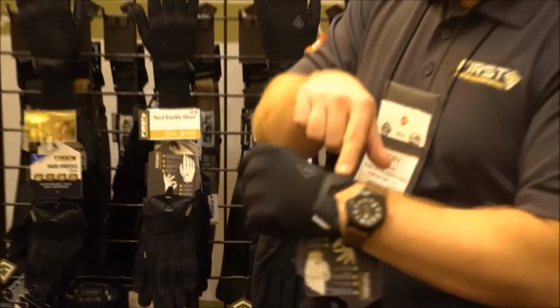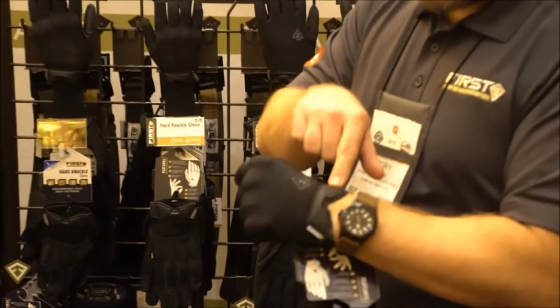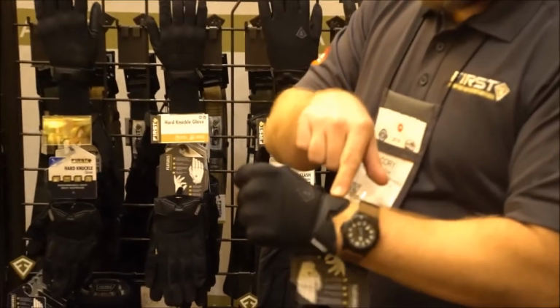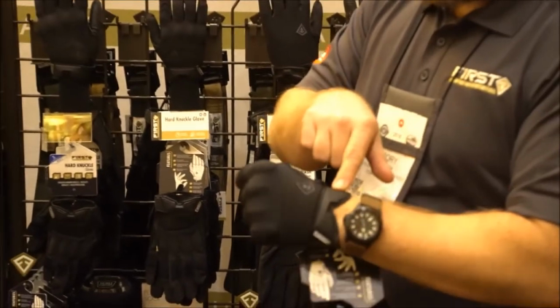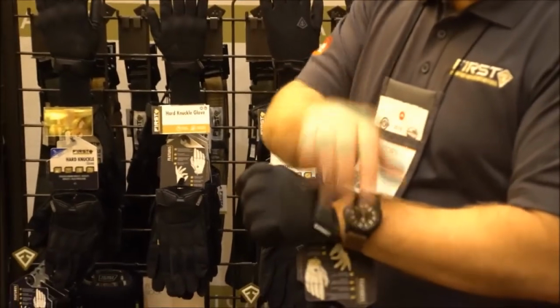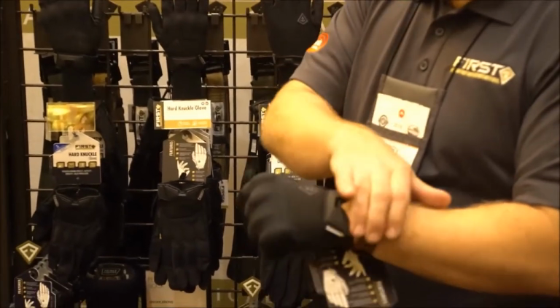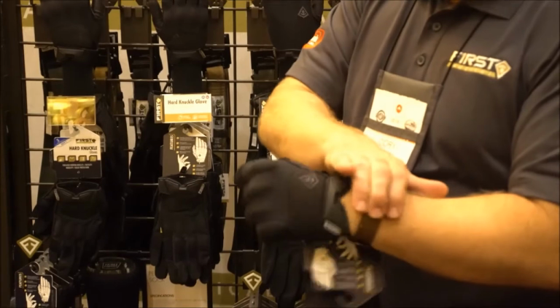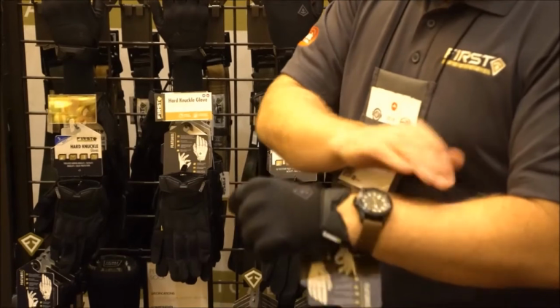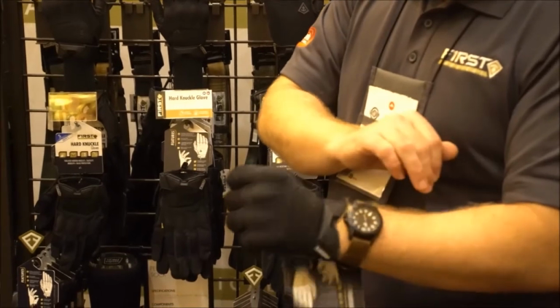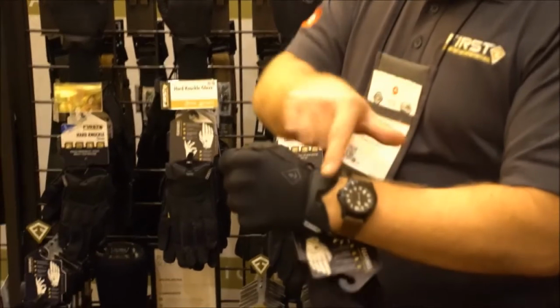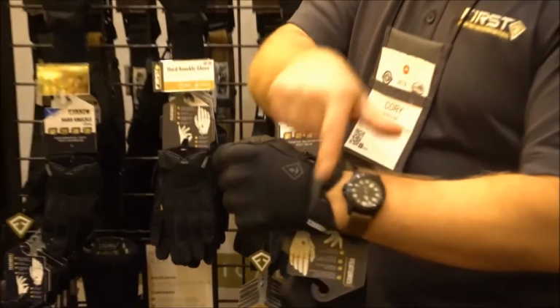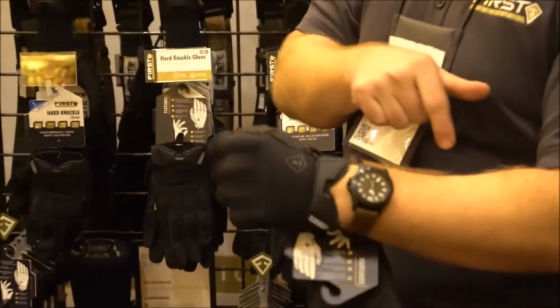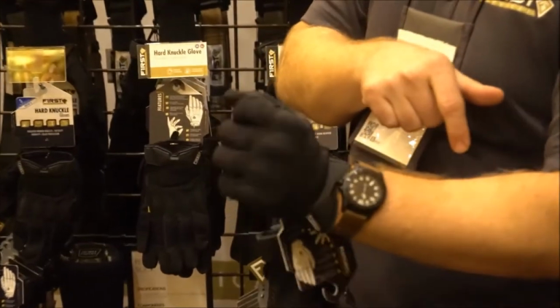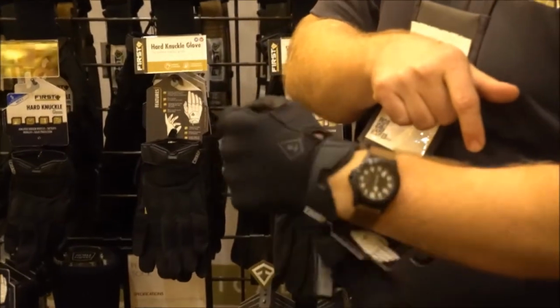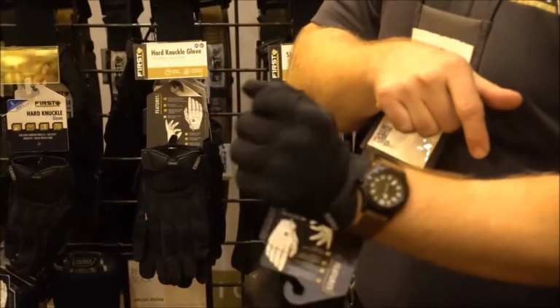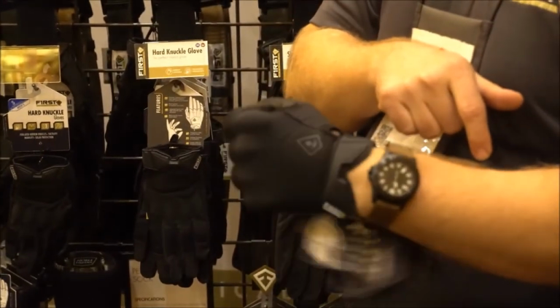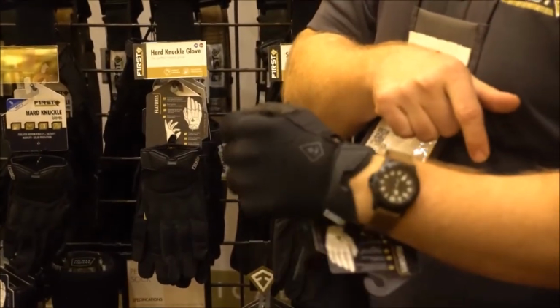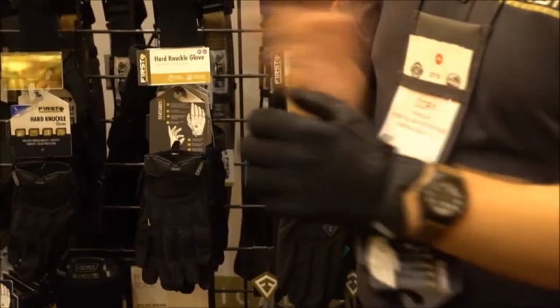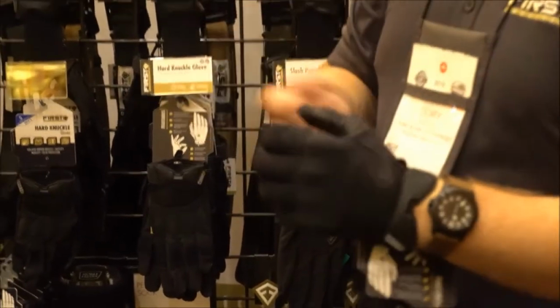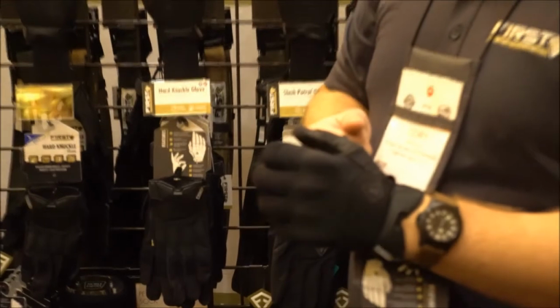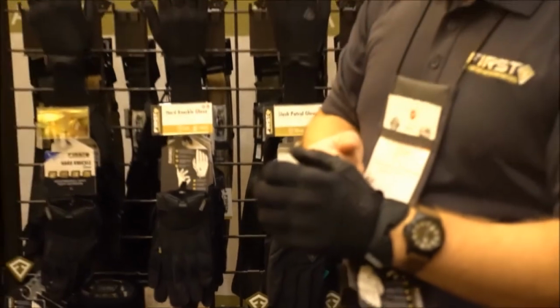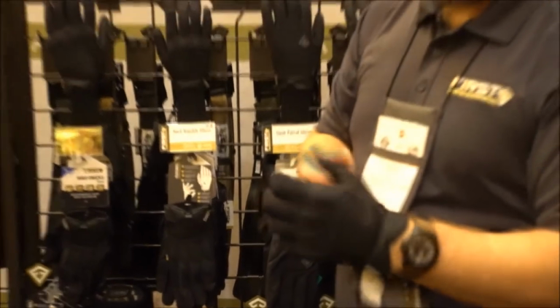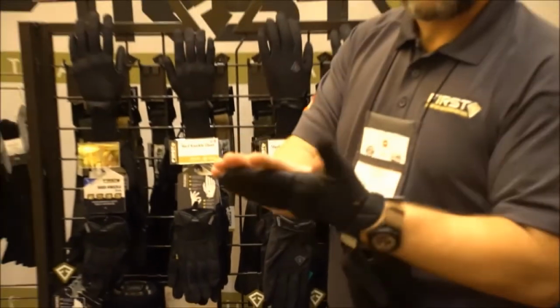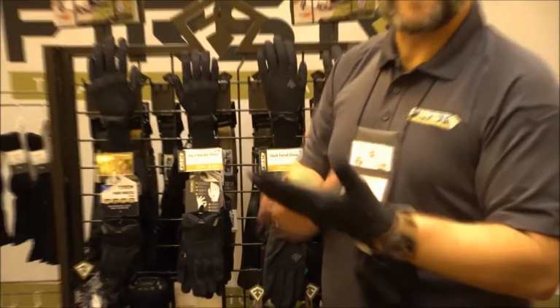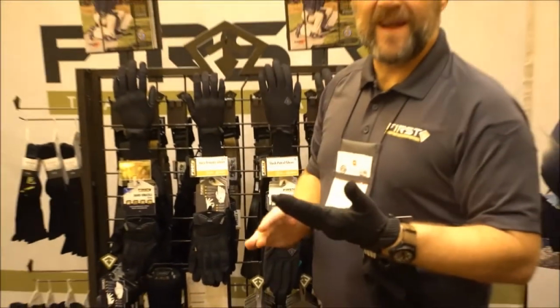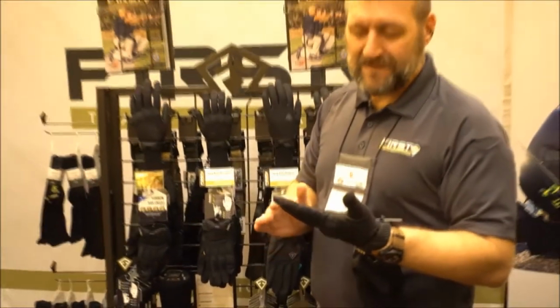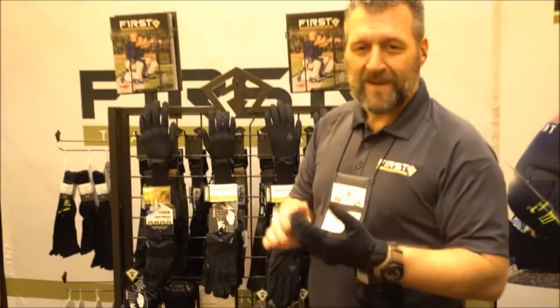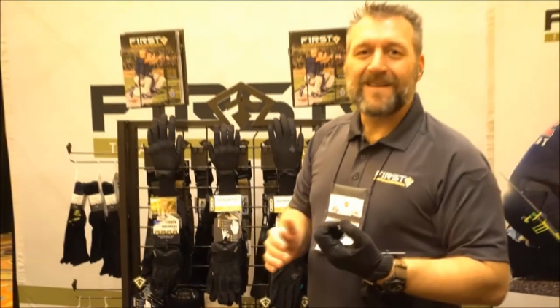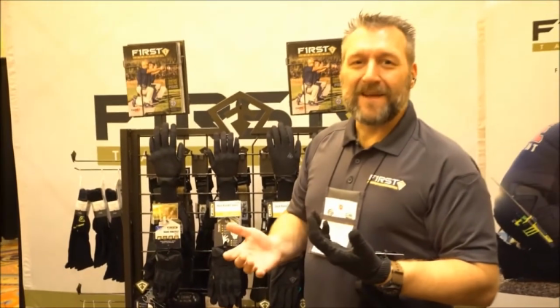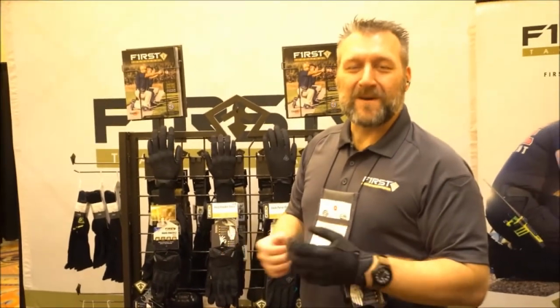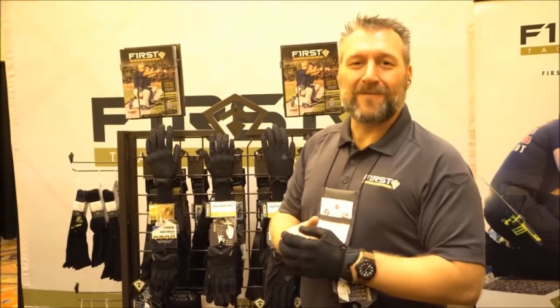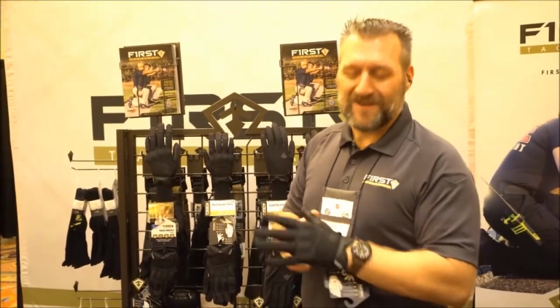It's cut low so you can wear it all day long. And you'll see that we have this little watch cutout so you don't get the watch bite during the day. Looking forward to getting these on your hands — thank you very much for considering First Tactical today.